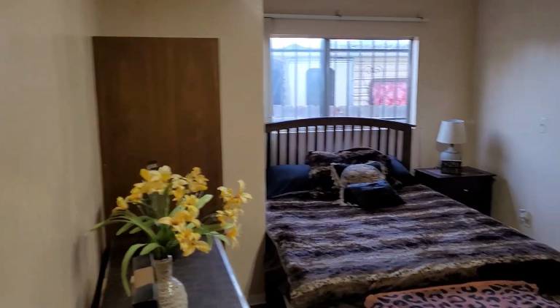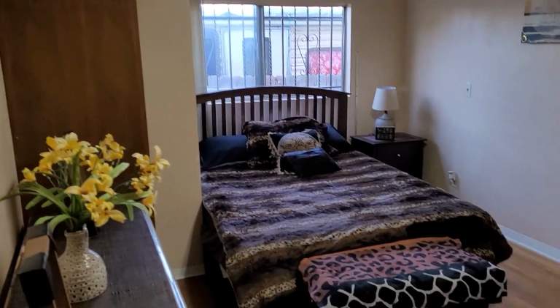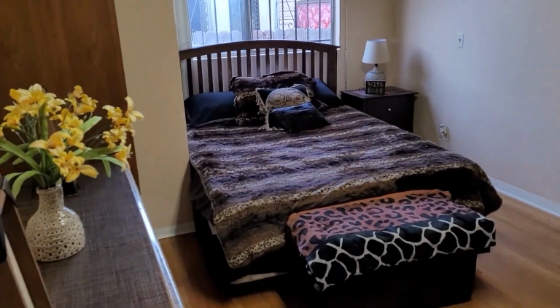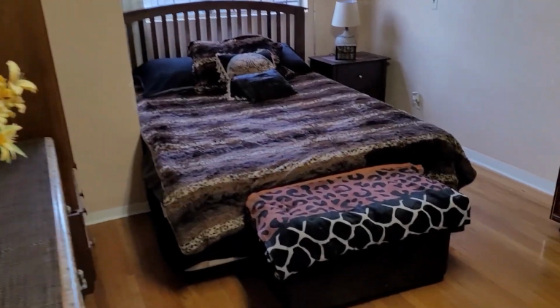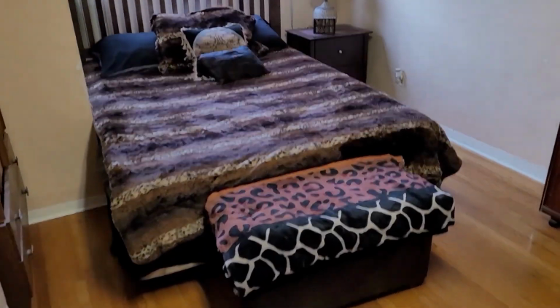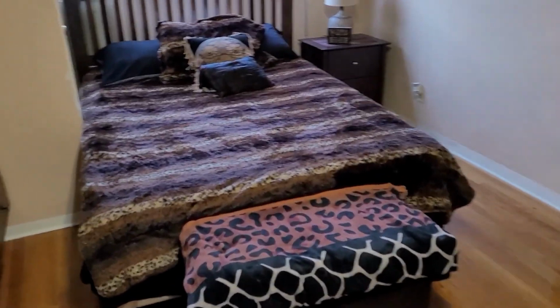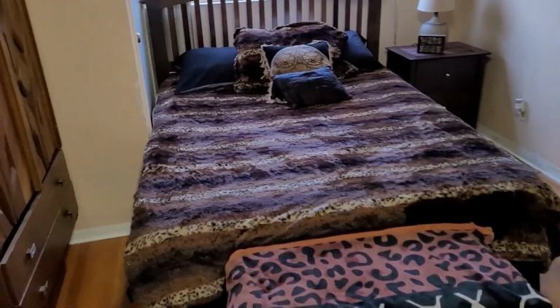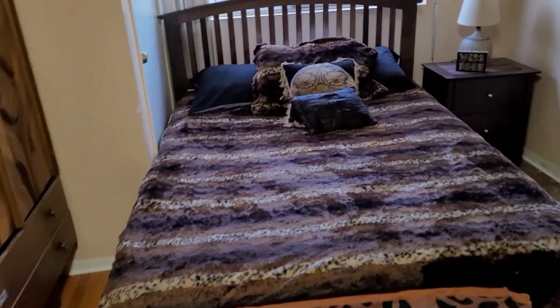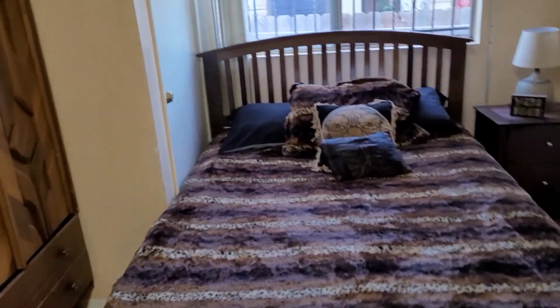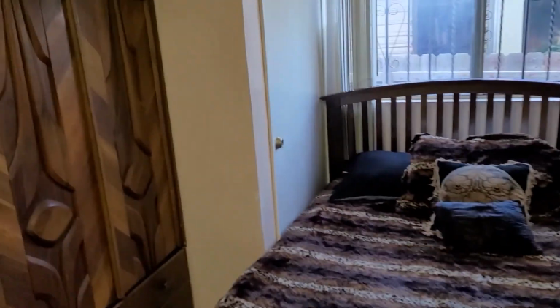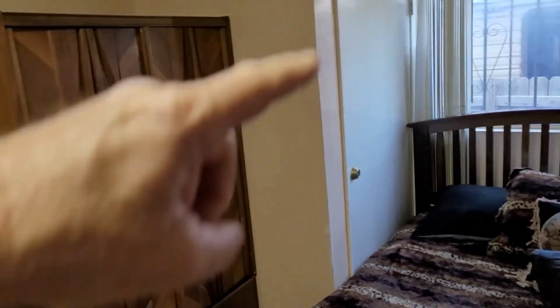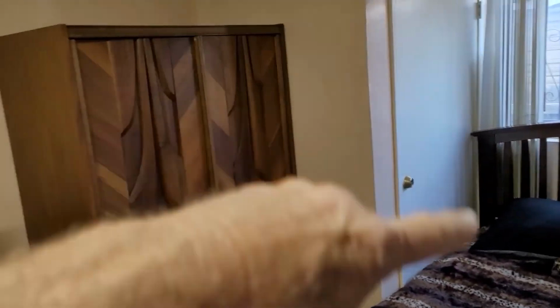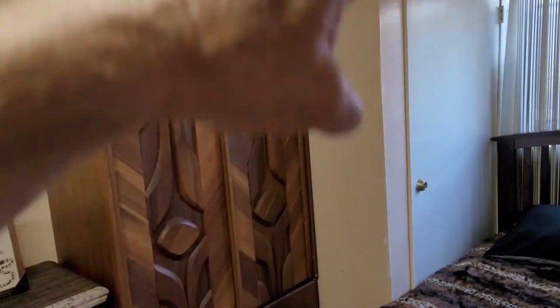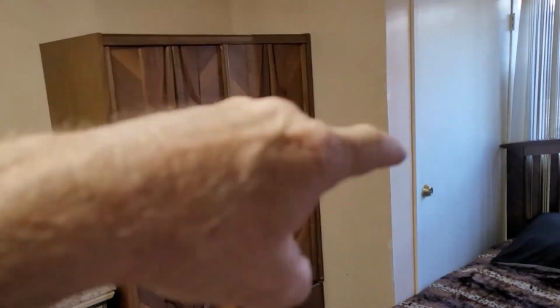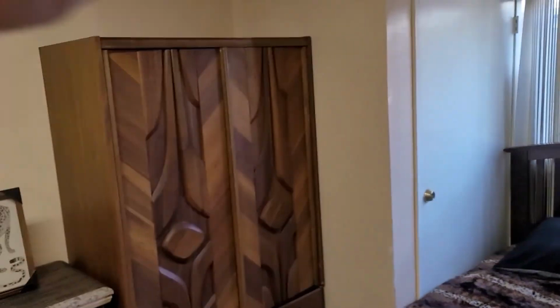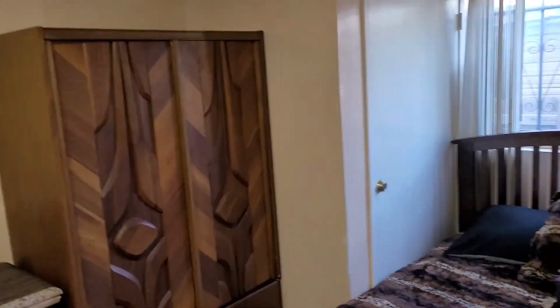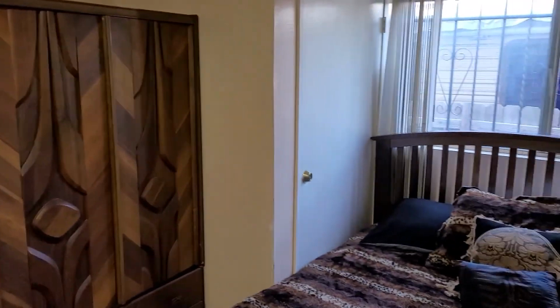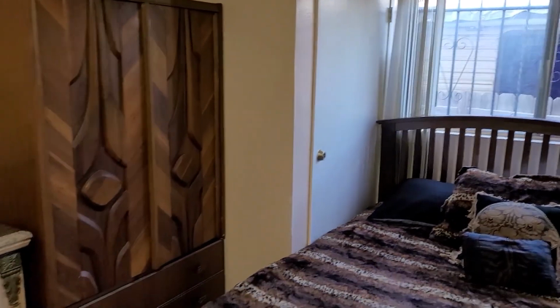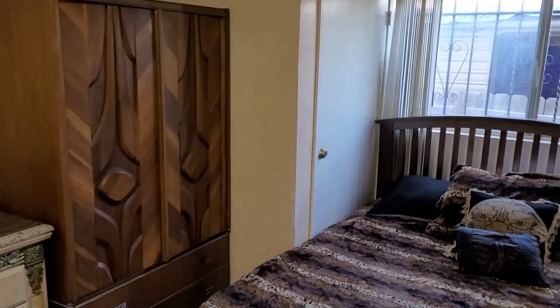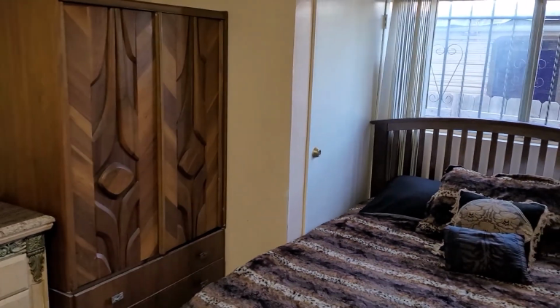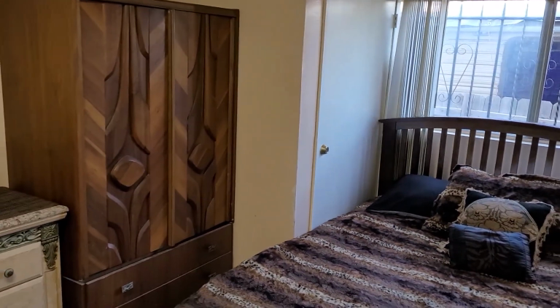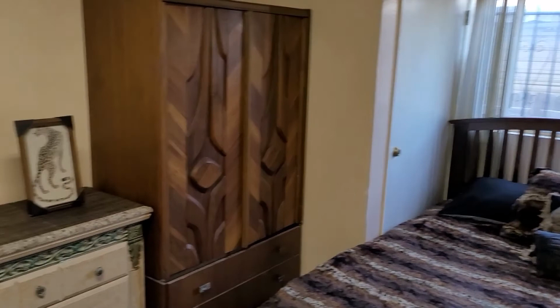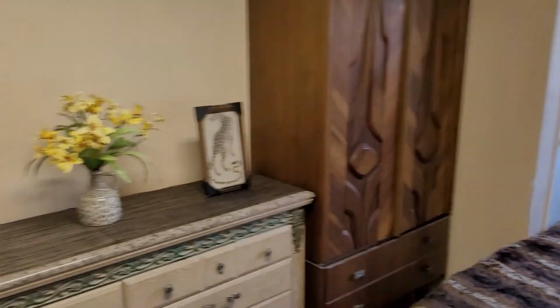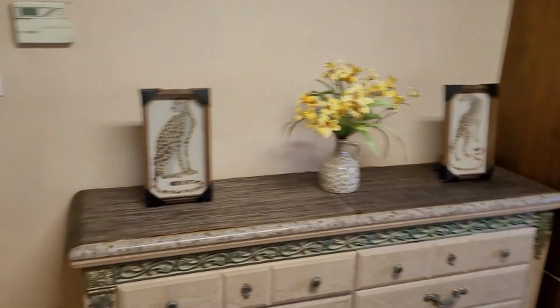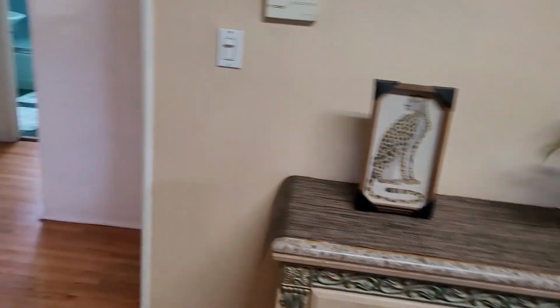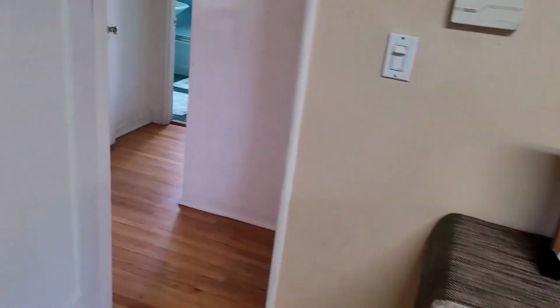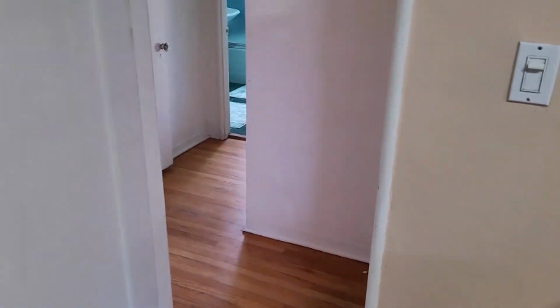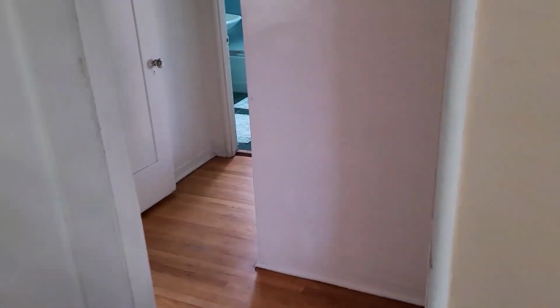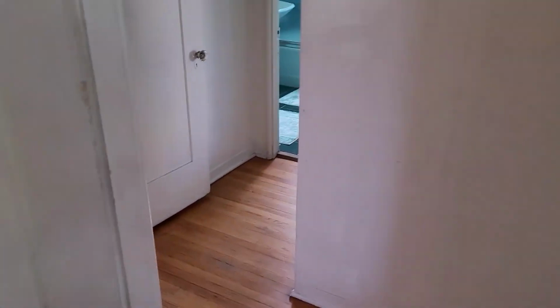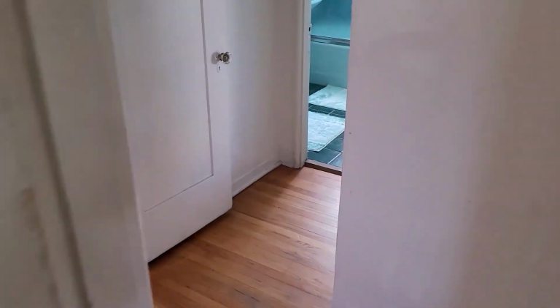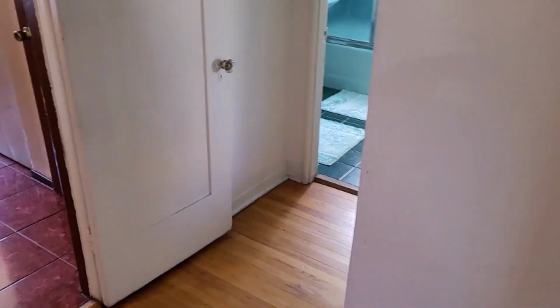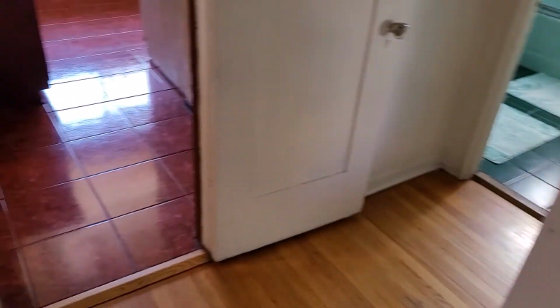So what they did is they blocked off the stairs for the upstairs. This is where the stairway was at one time going up, and they blocked it off because the upstairs is rented out.